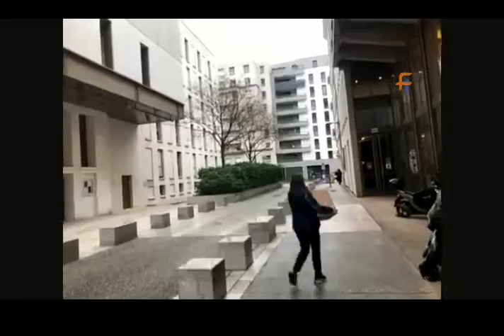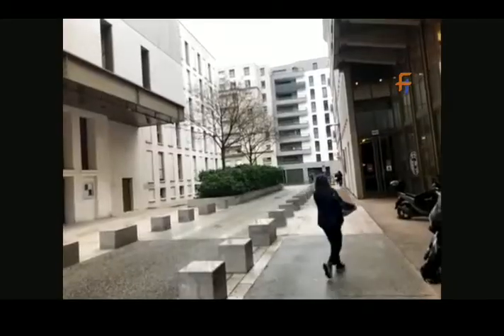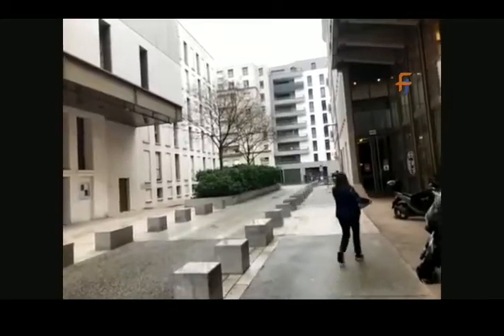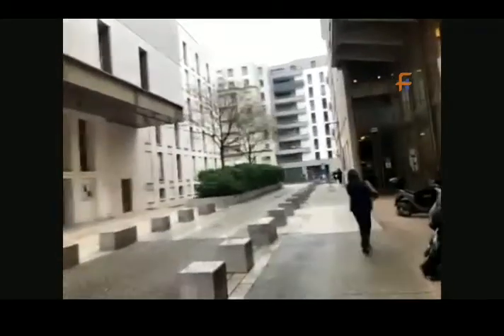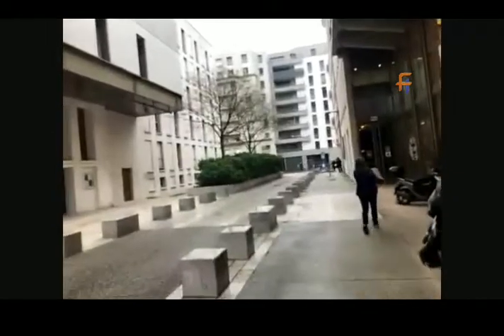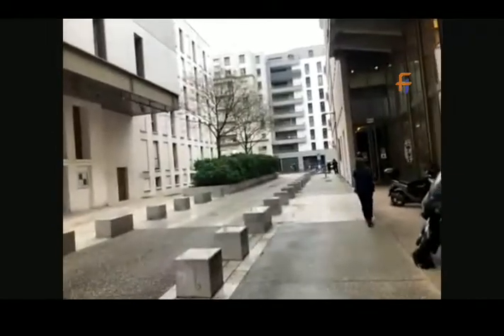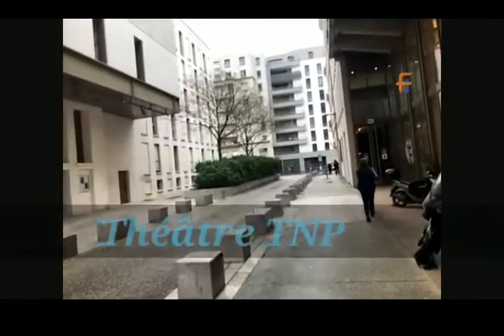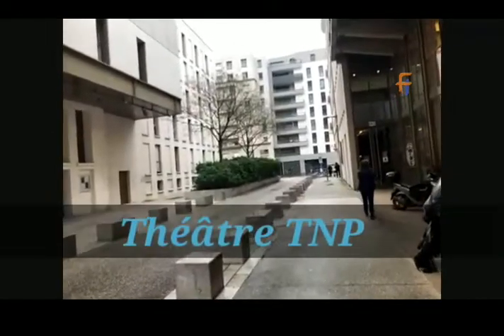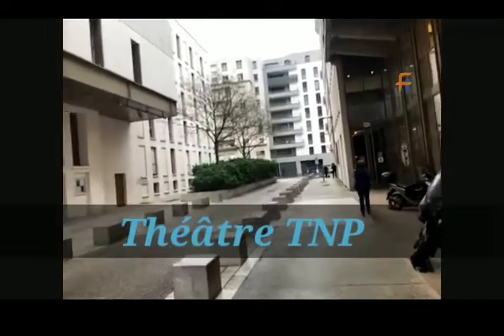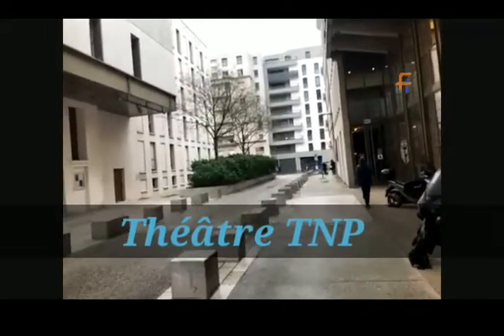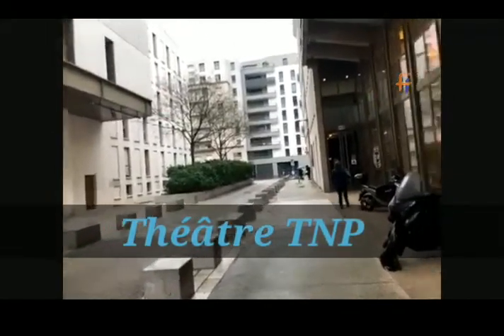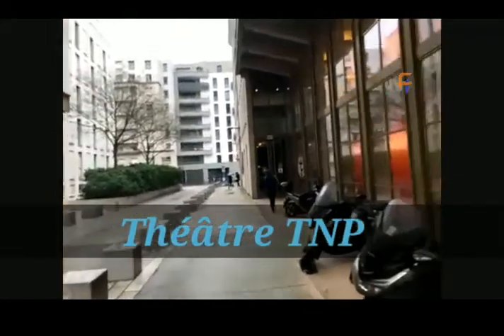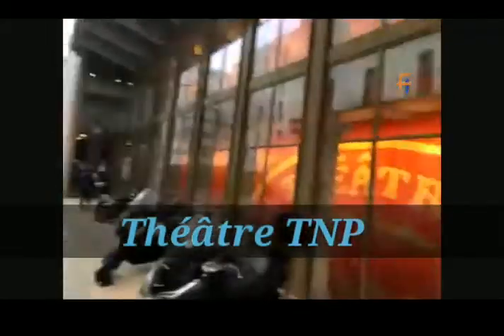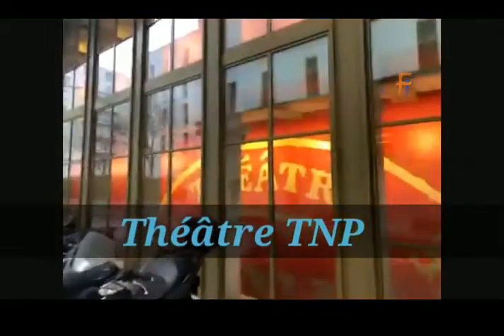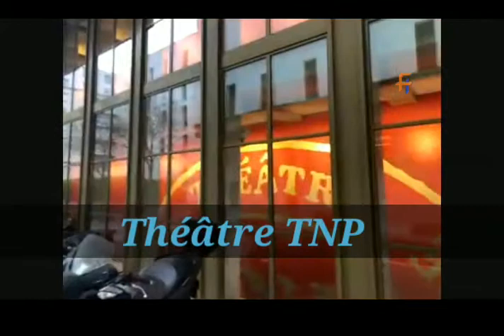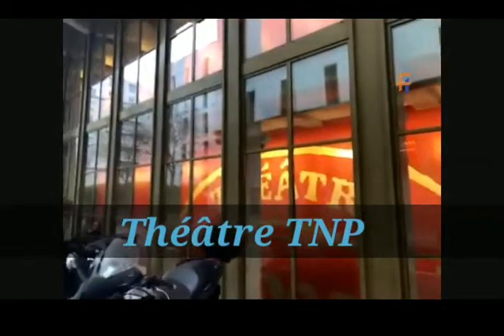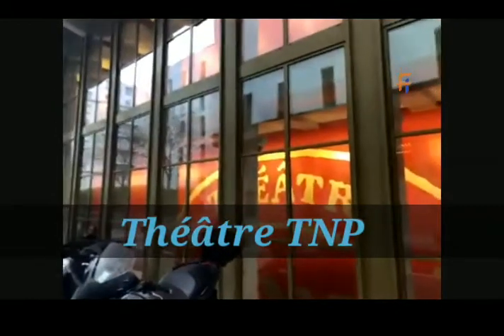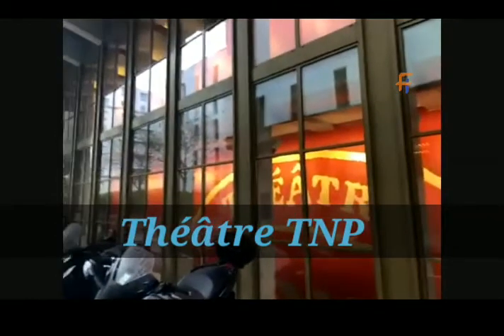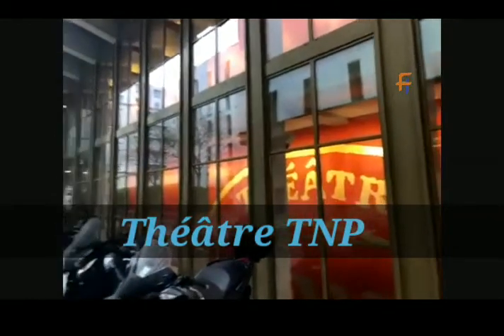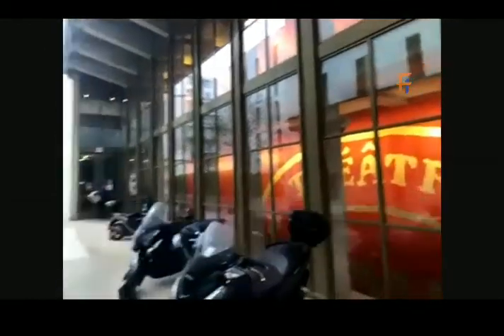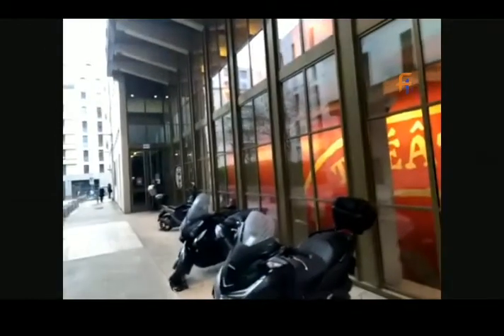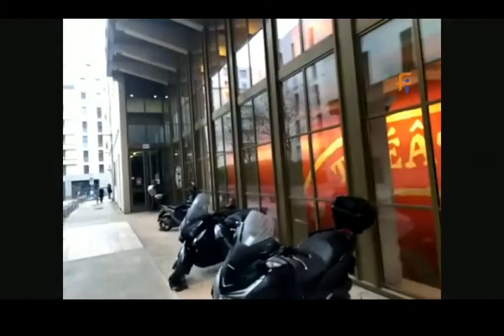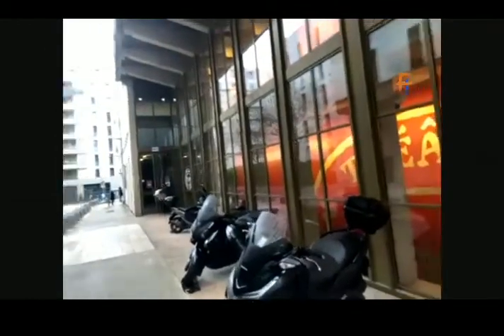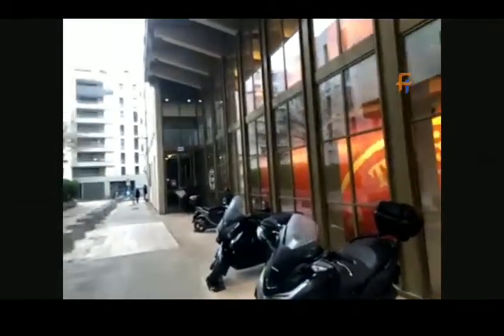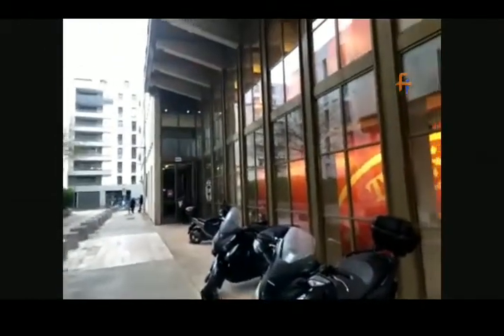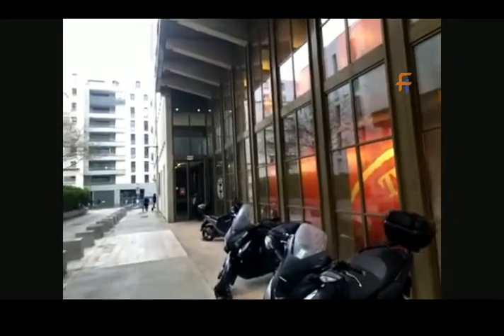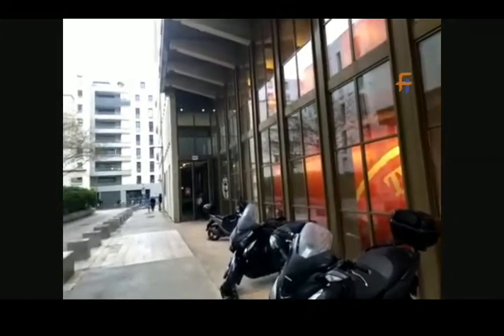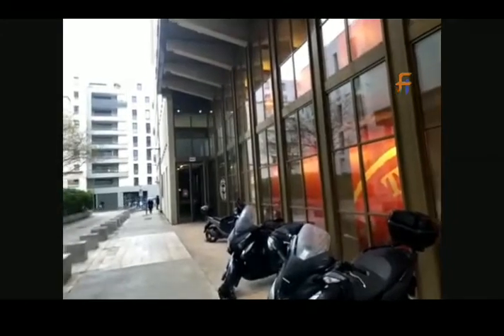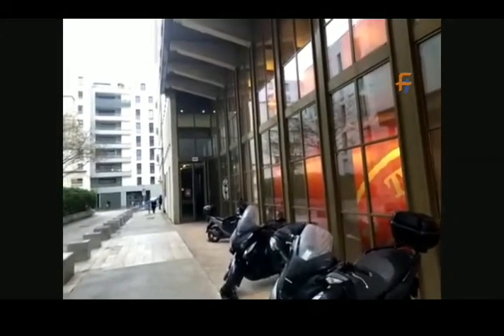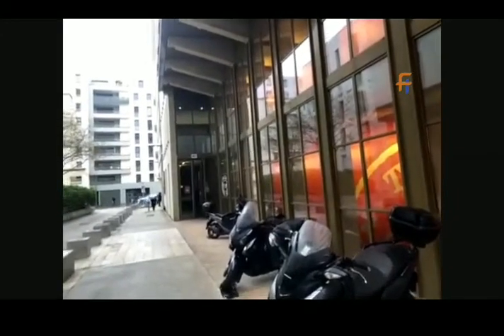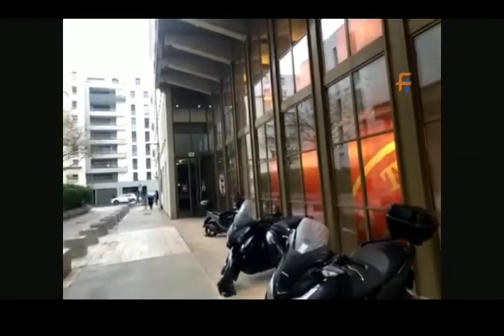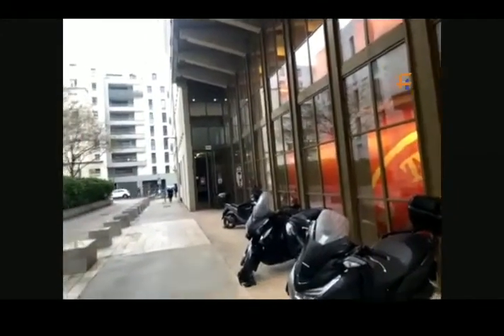I'm standing before TNP. What is TNP? It is called Théâtre National Populaire. It's a theater which is actually made for concerts and dramas and all that.